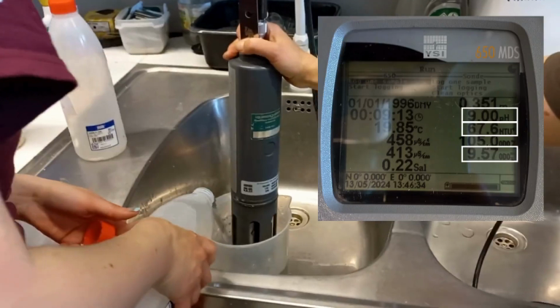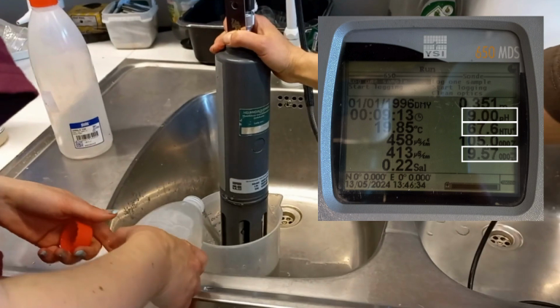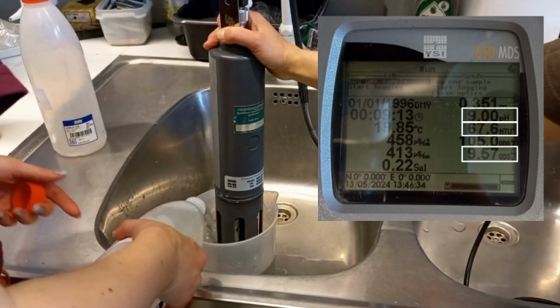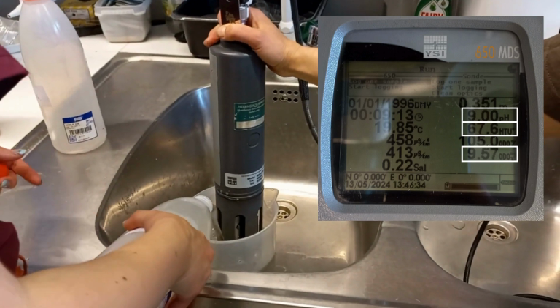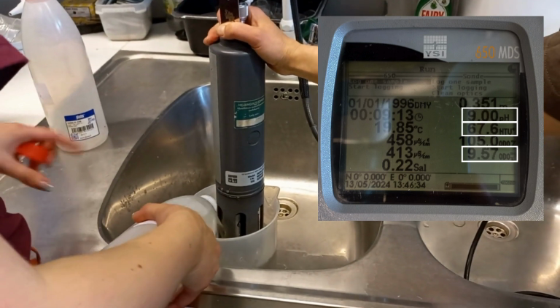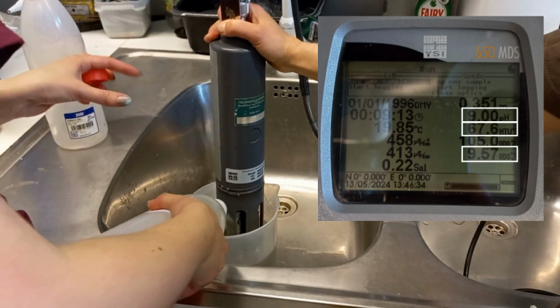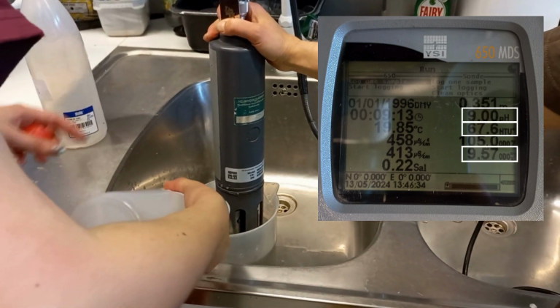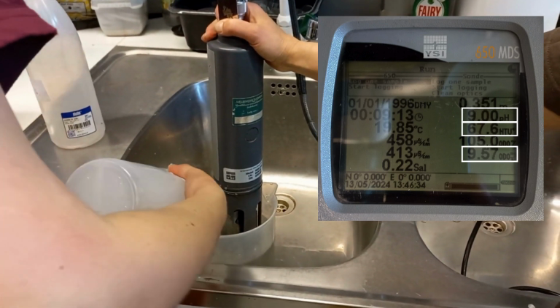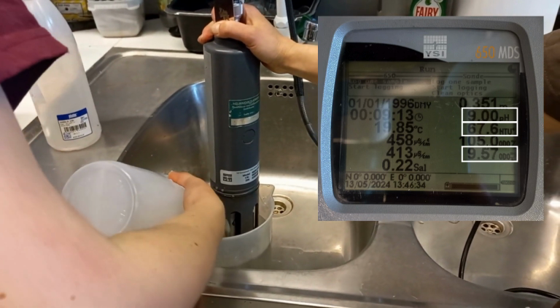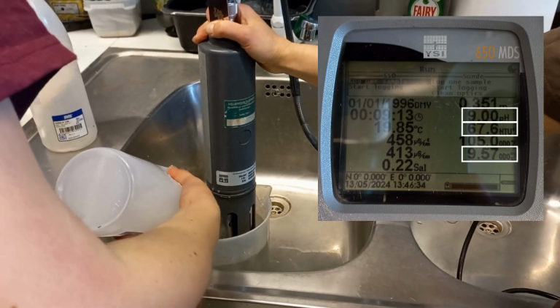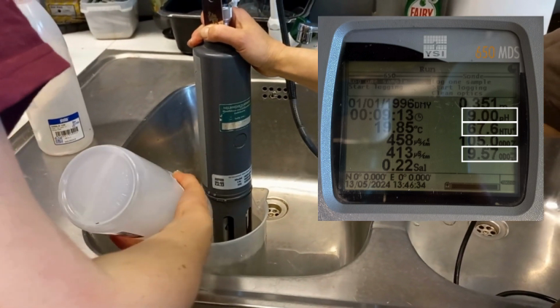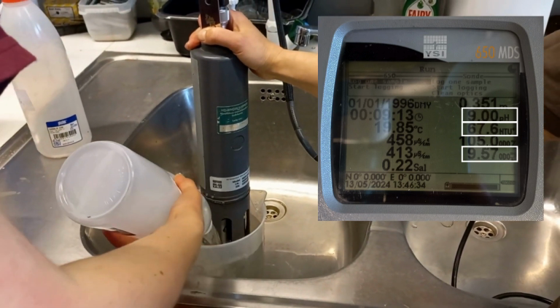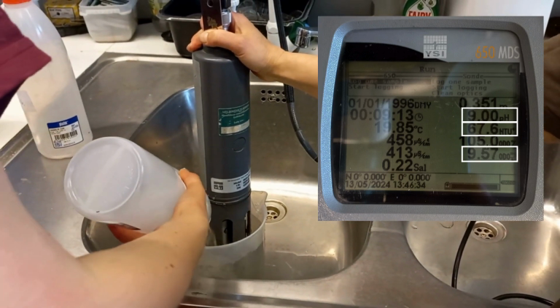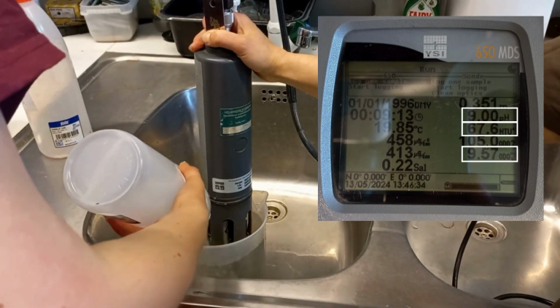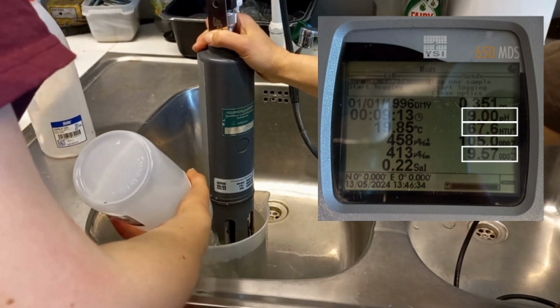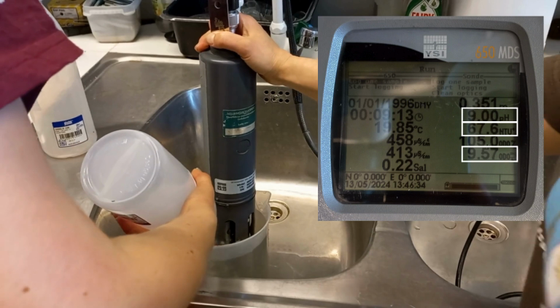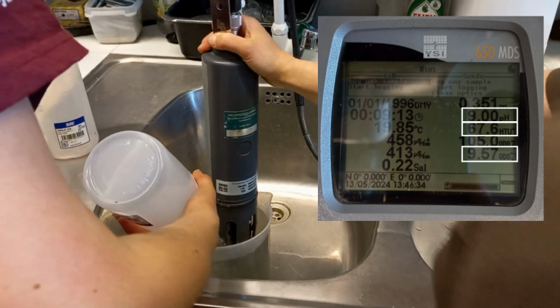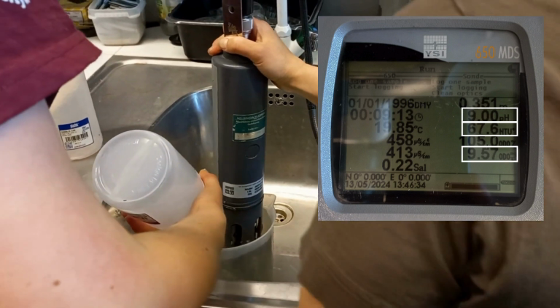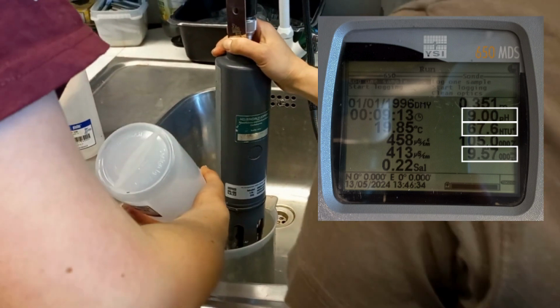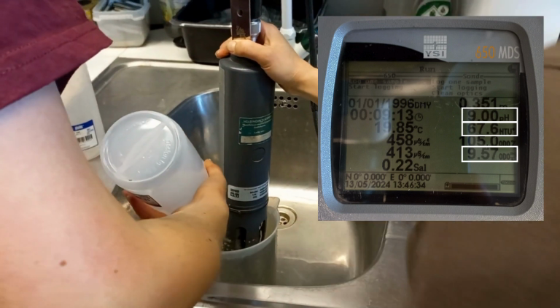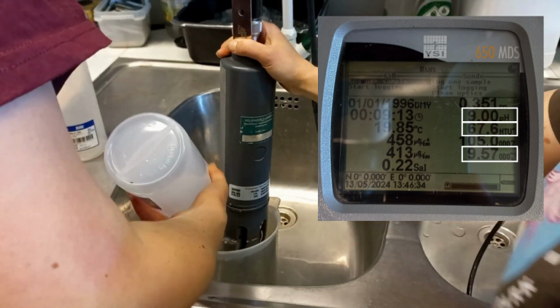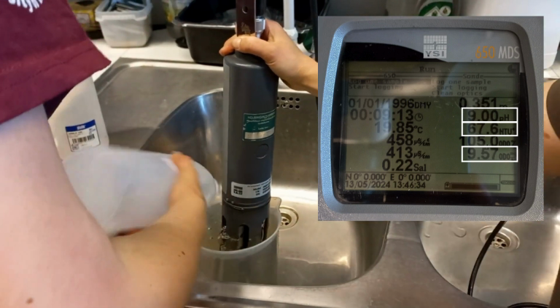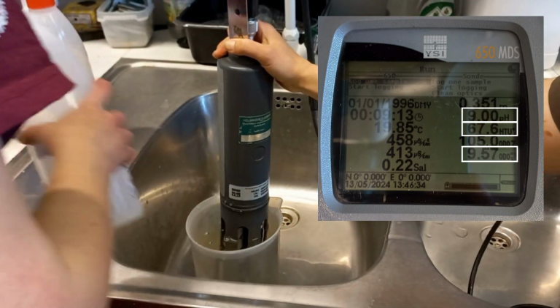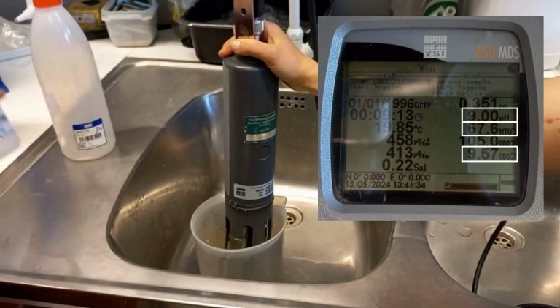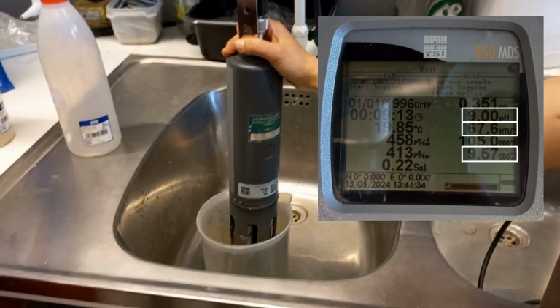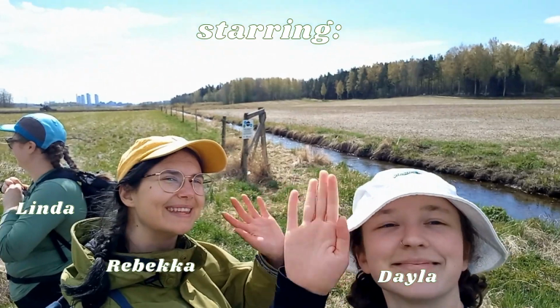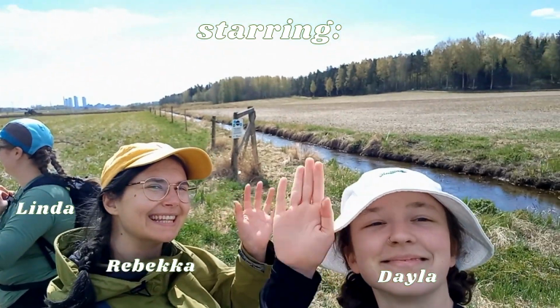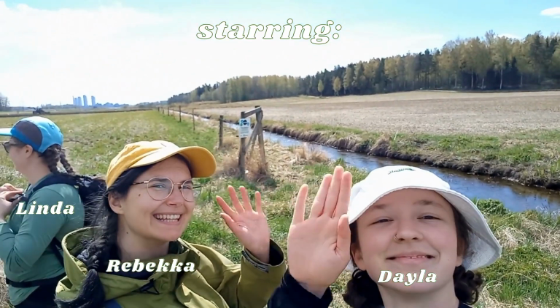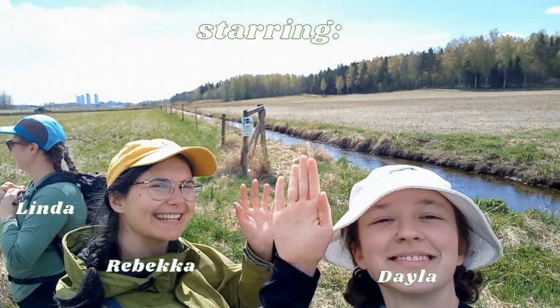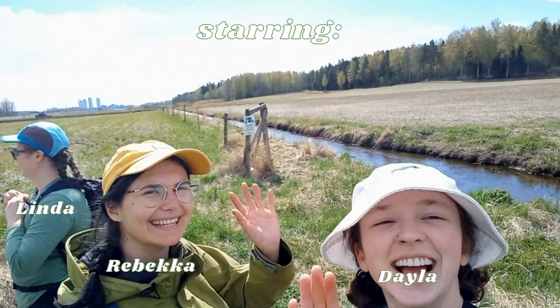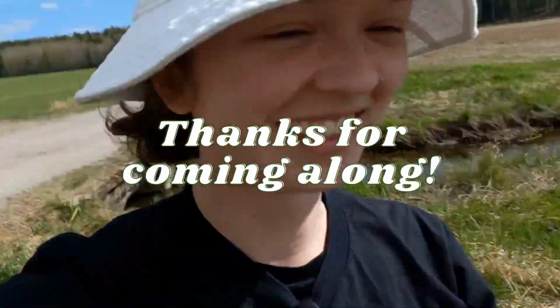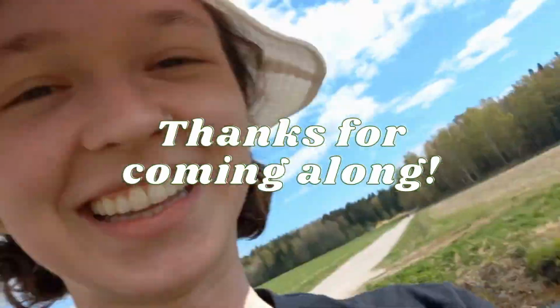However, the dissolved oxygen might not be completely accurate because usually you would calculate this information in the field immediately after collecting your sample. And that was the end of our Monday. Thanks for joining! We'll see you next time!